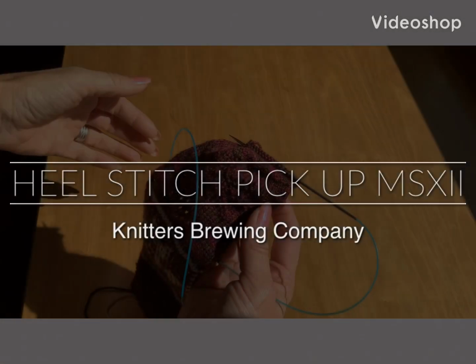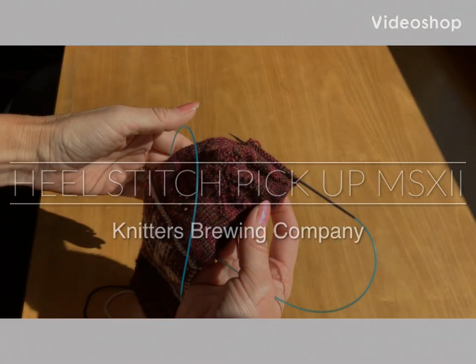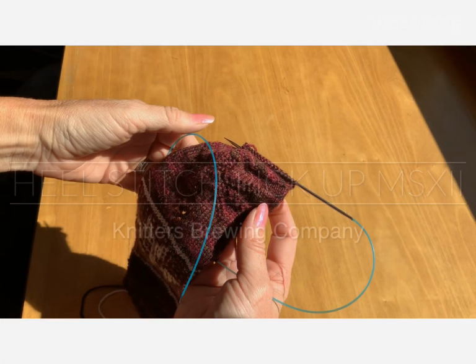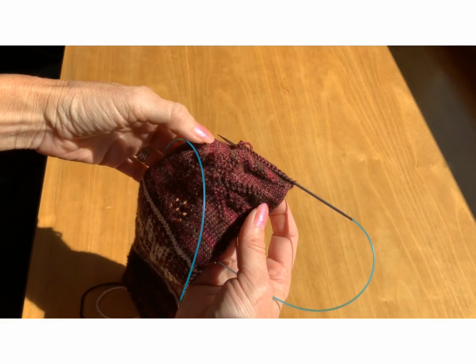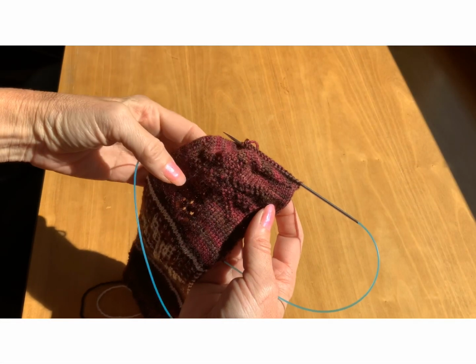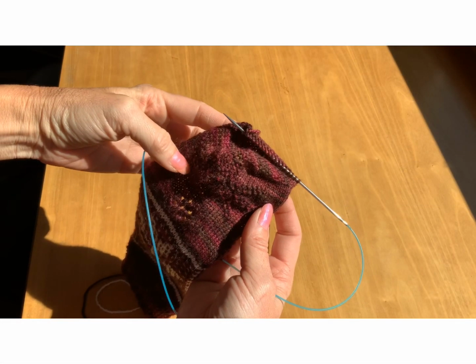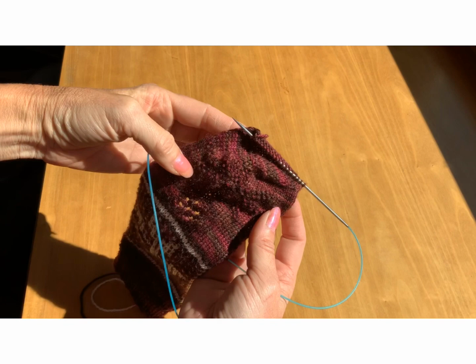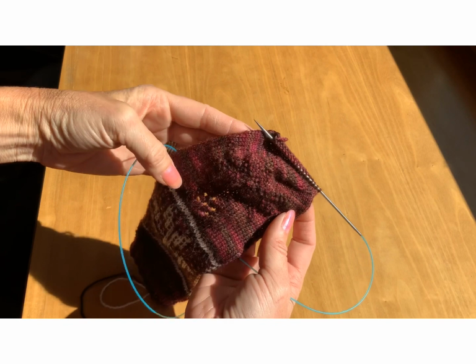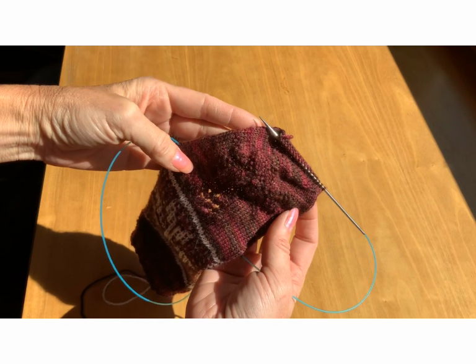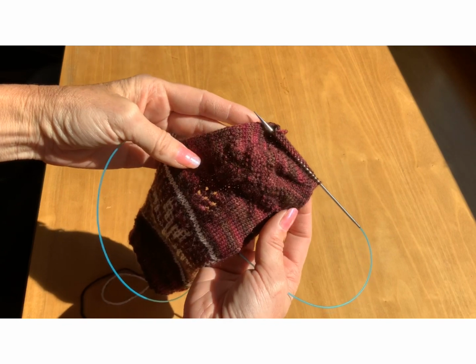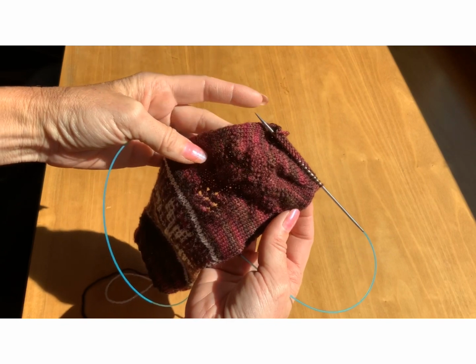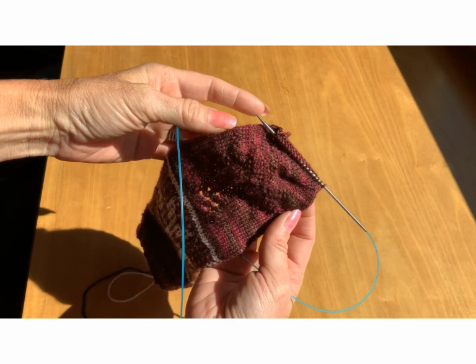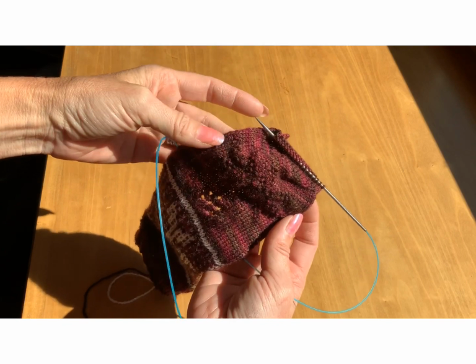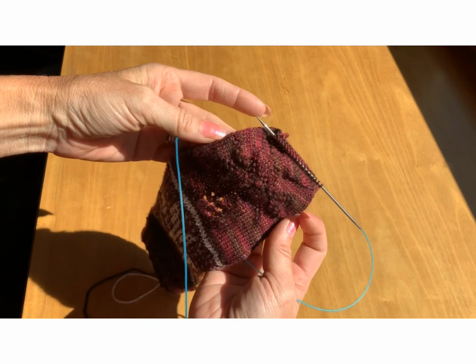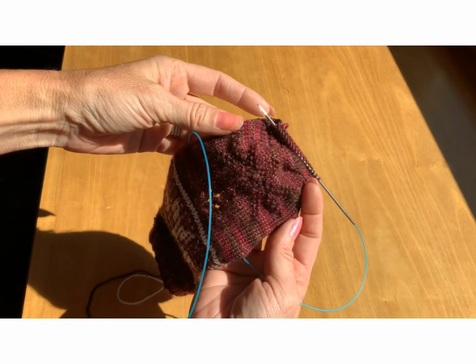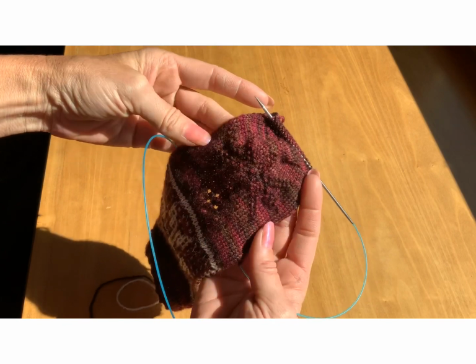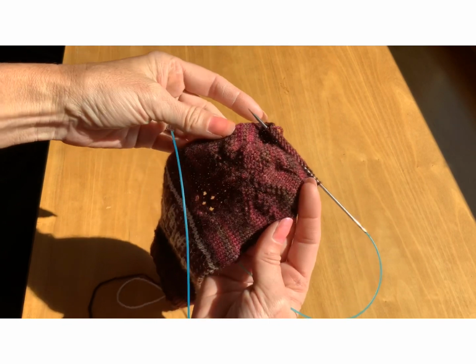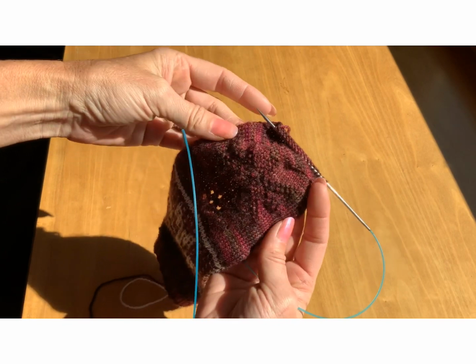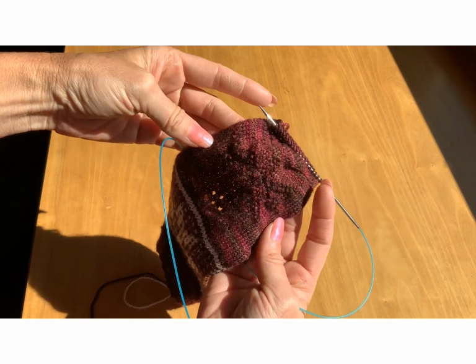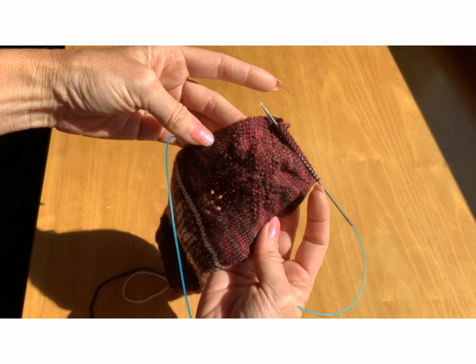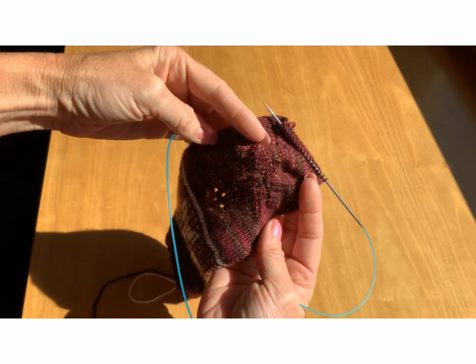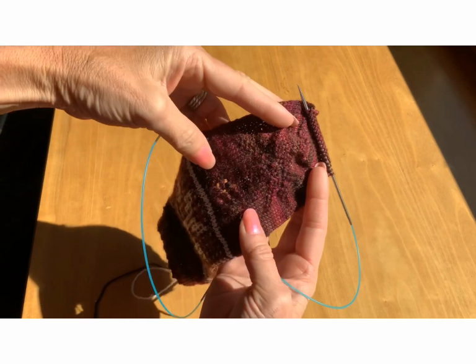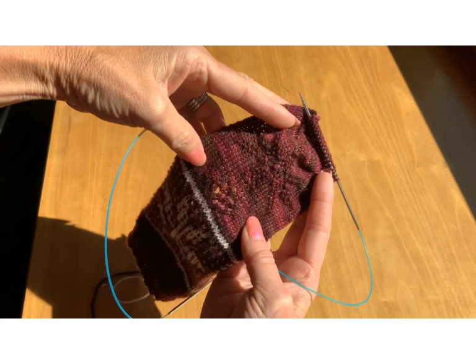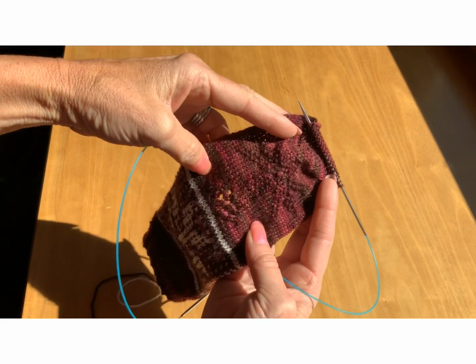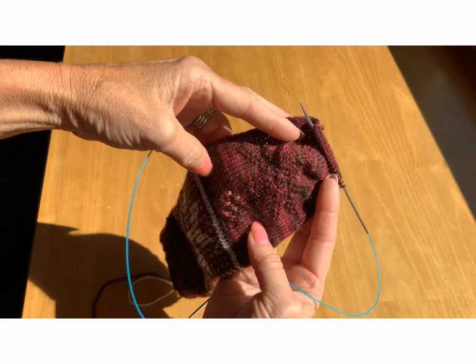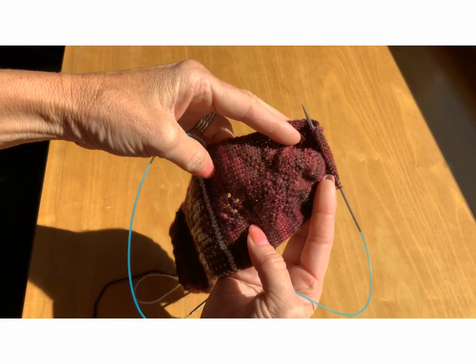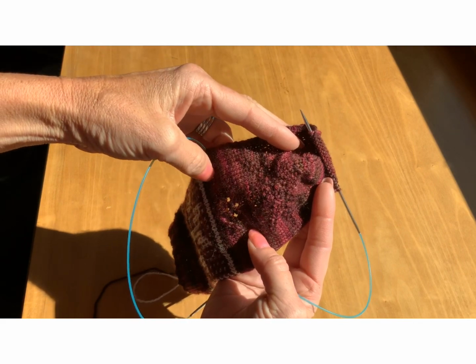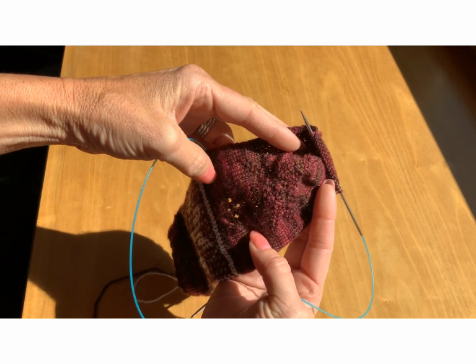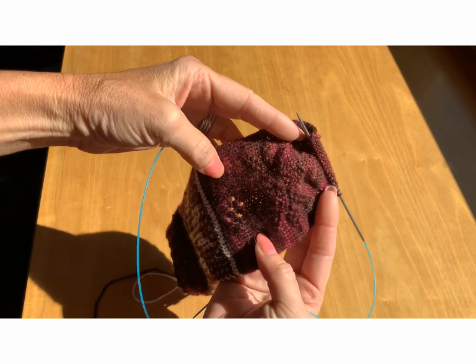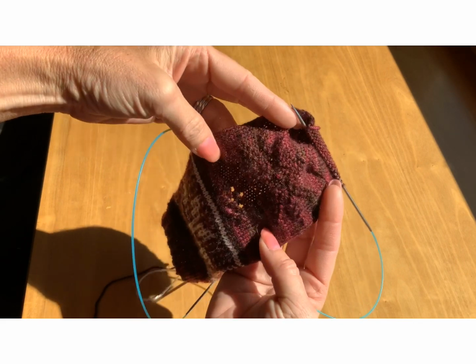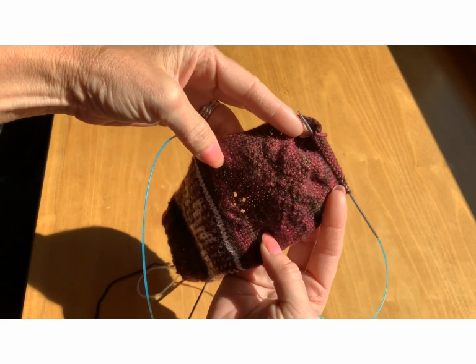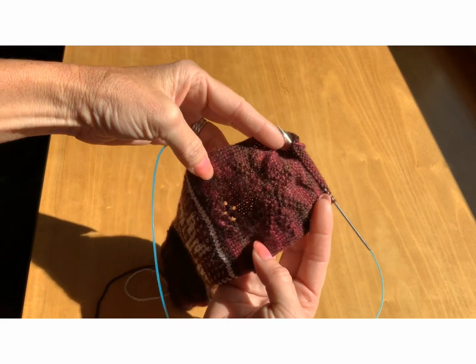Hi, this is Wendy from Knitter's Brewing and I'm going to show you how to pick up the stitches along the two sides of your heel flap that we are doing for Mystery Sock 12.